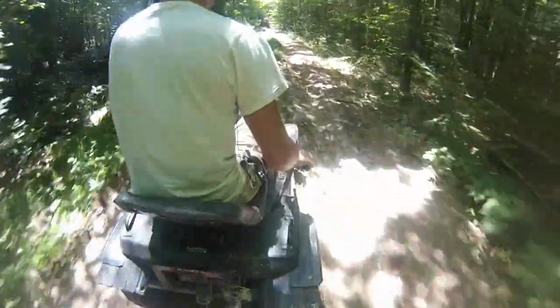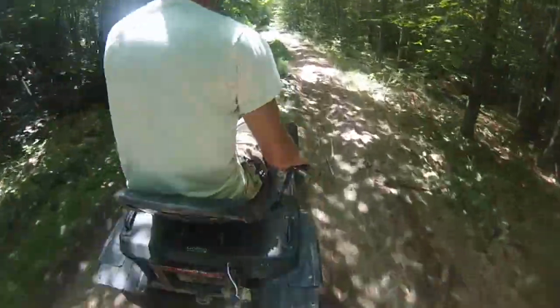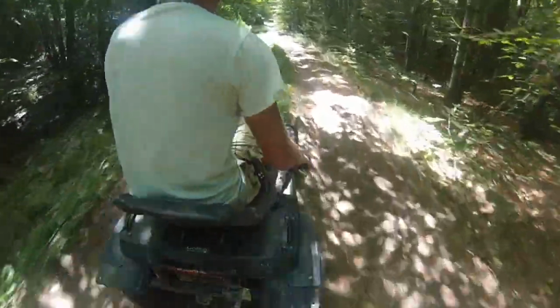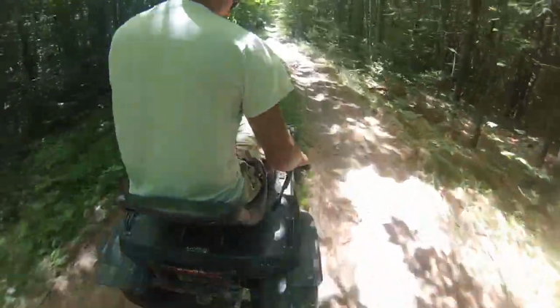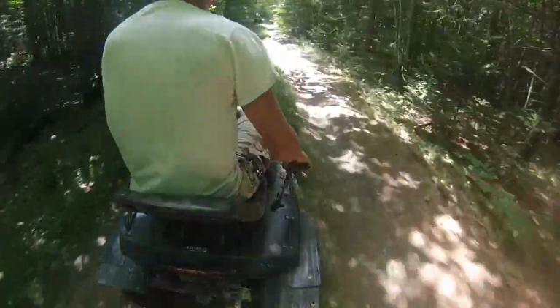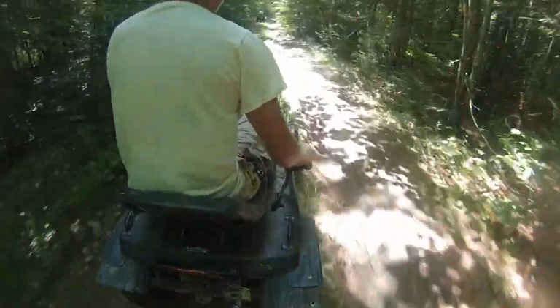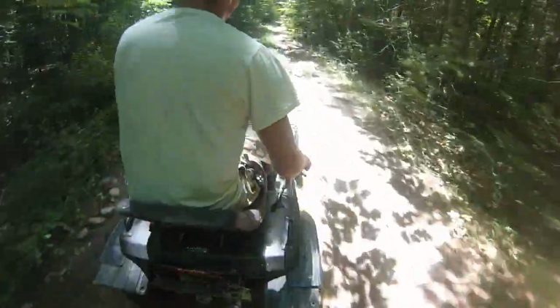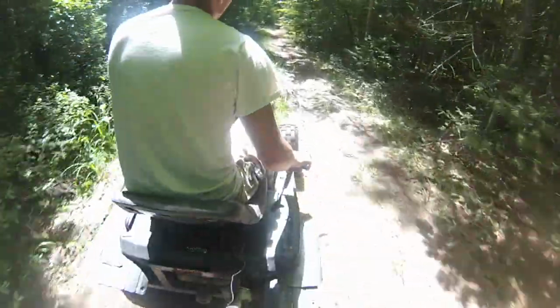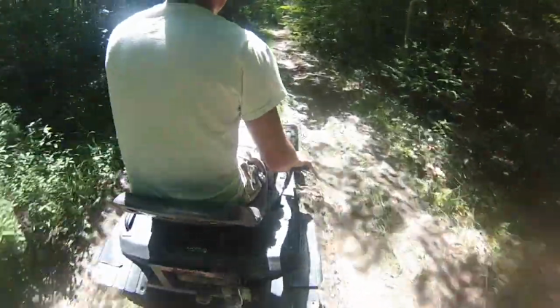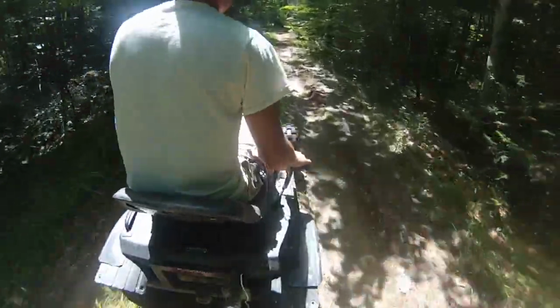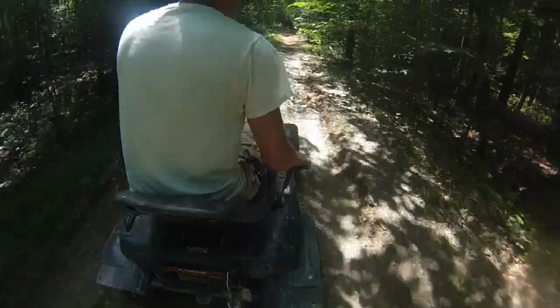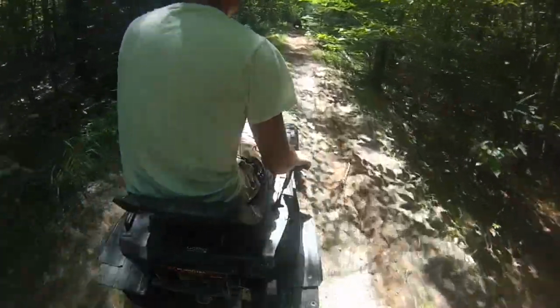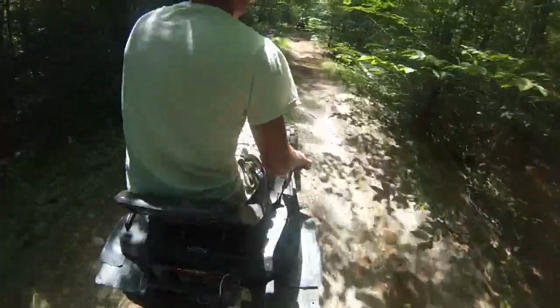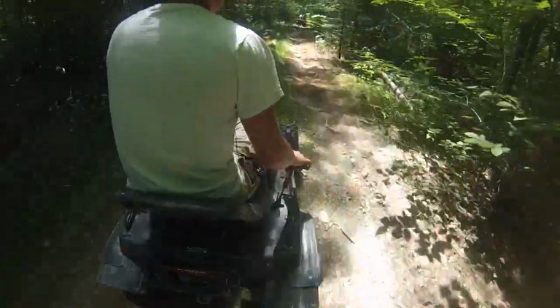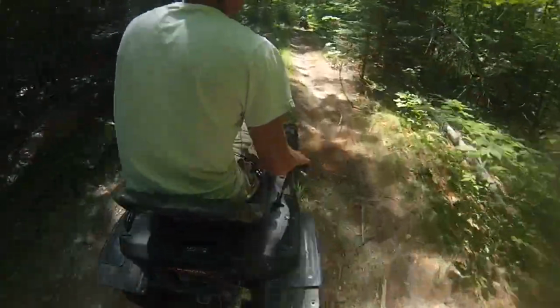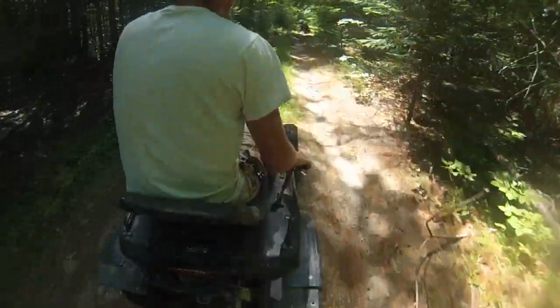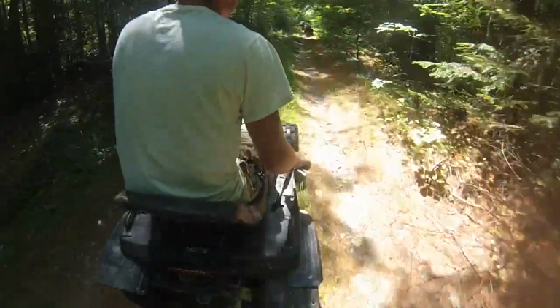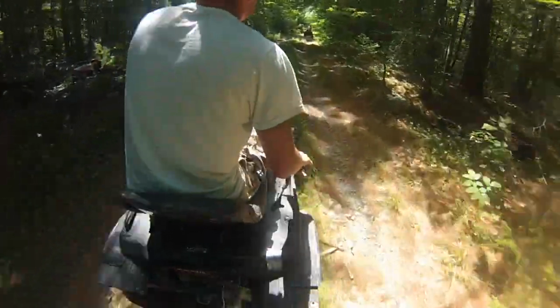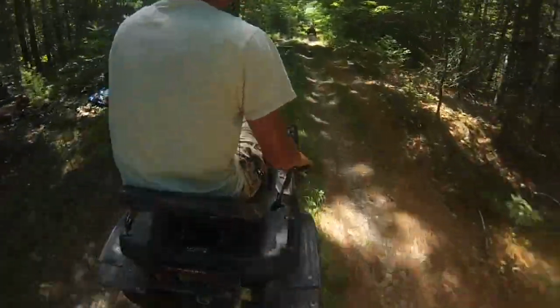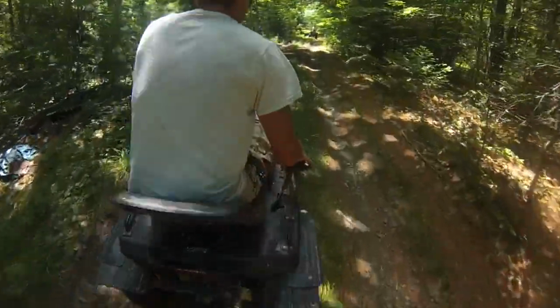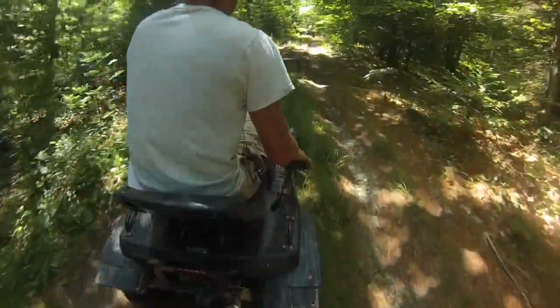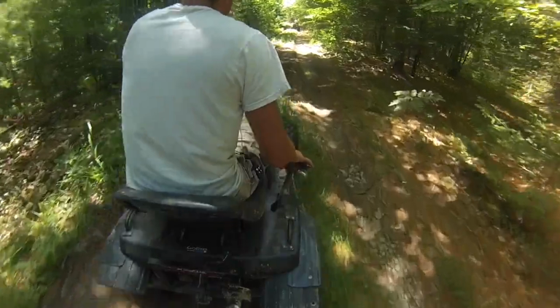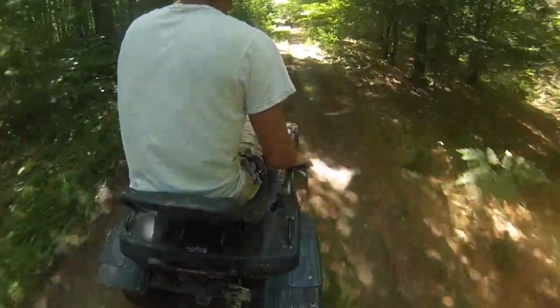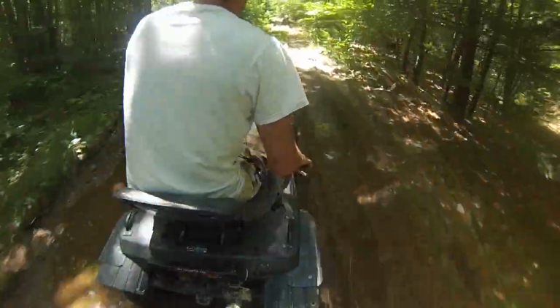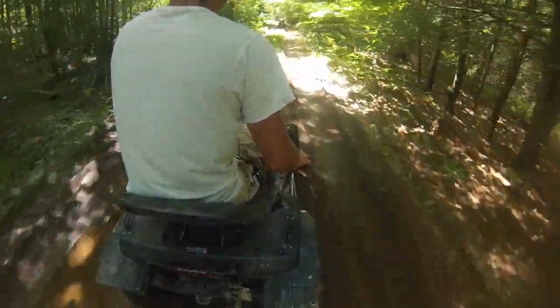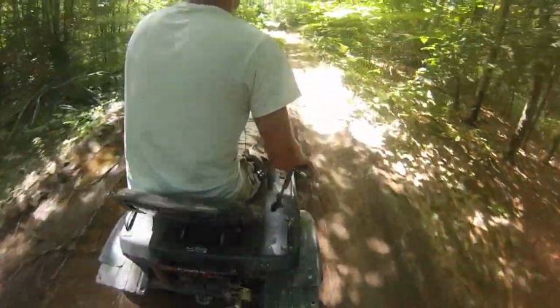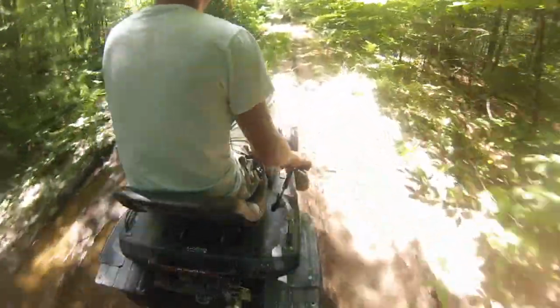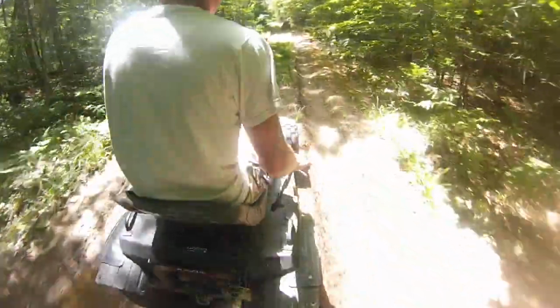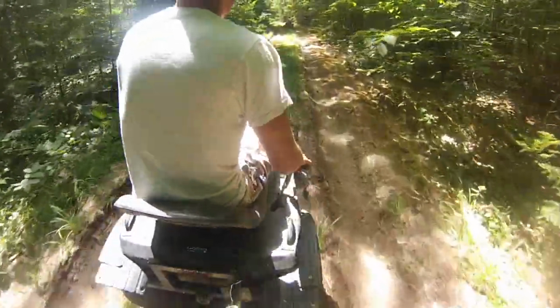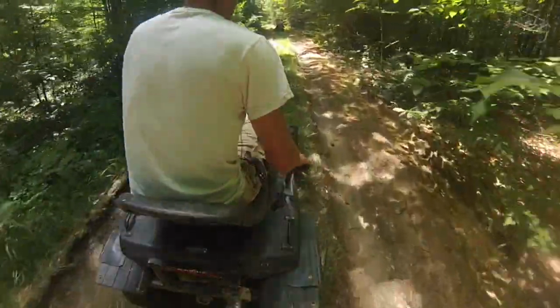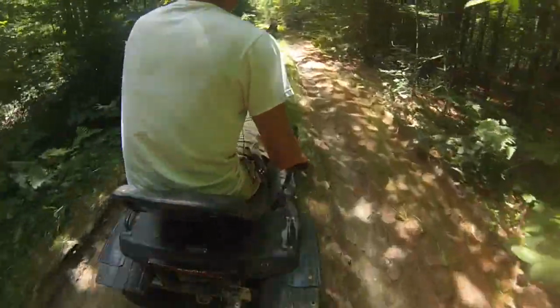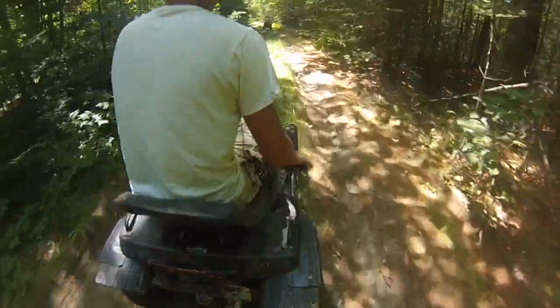So we finally made it on the trail. Hopefully you guys can hear me. This is the first ride with a new carburetor, so hopefully we don't end up towing this thing out of here today.